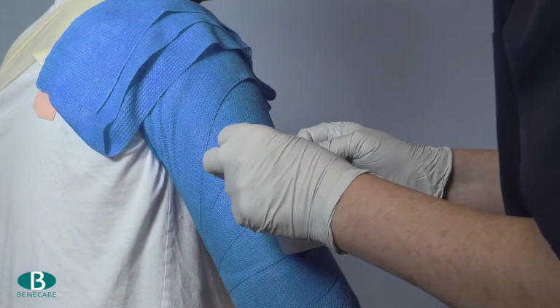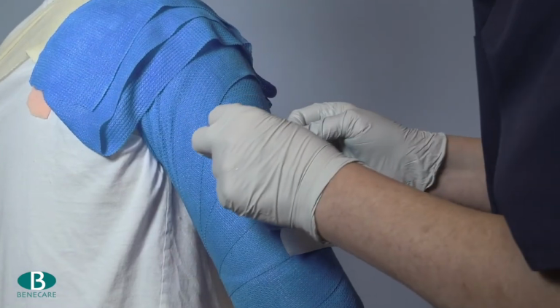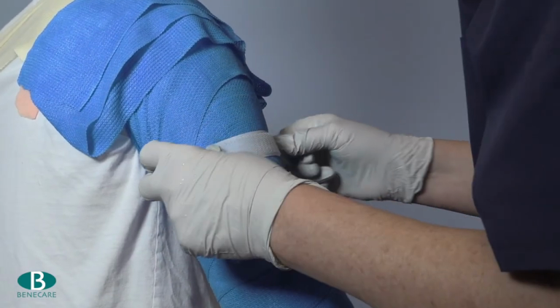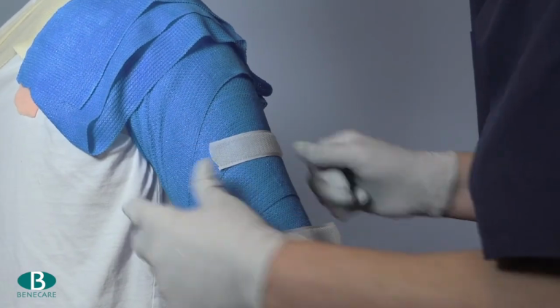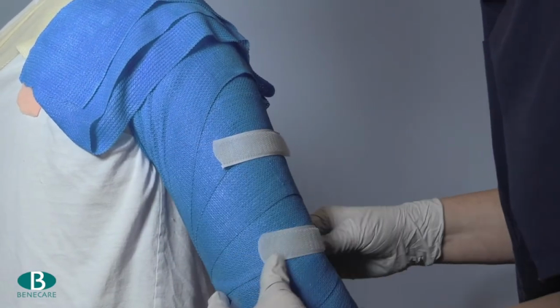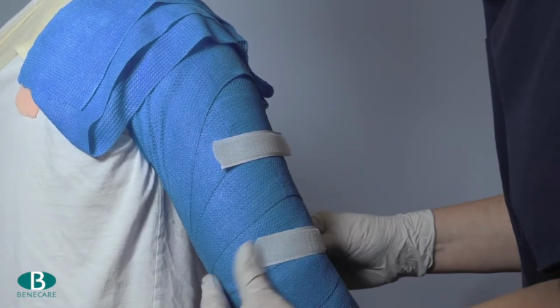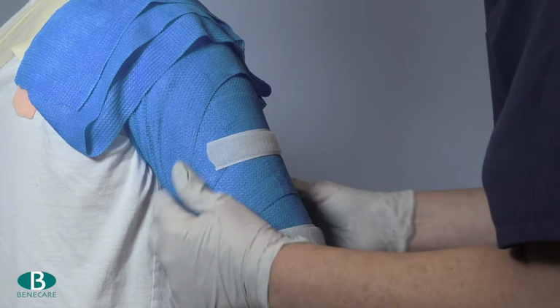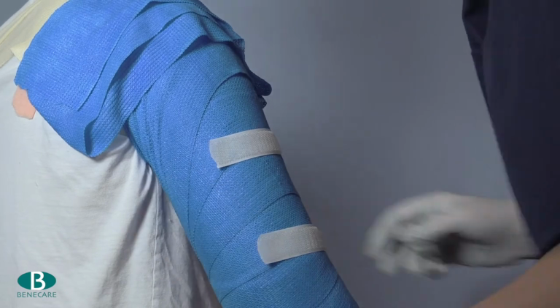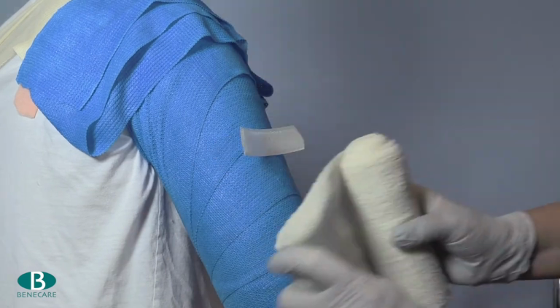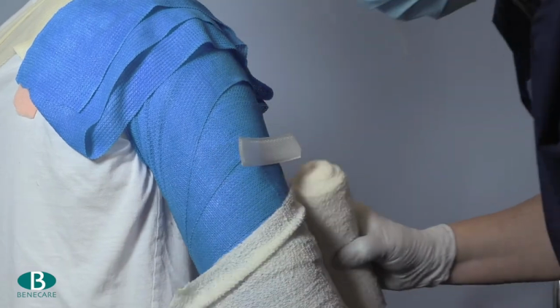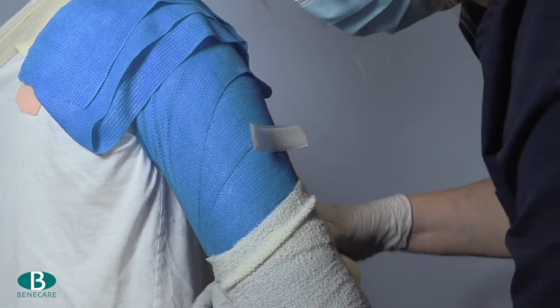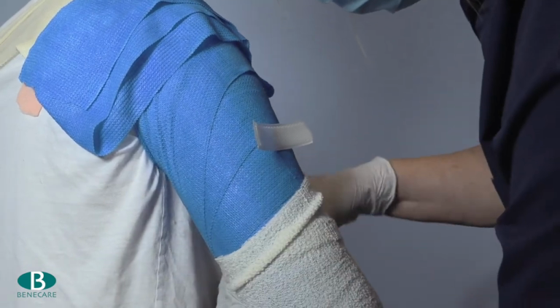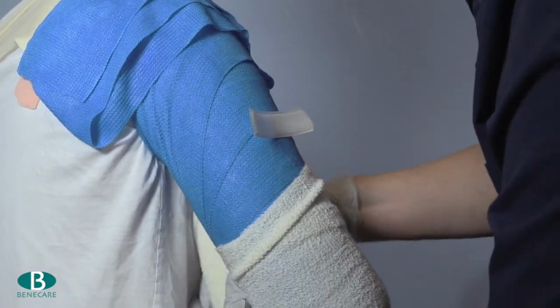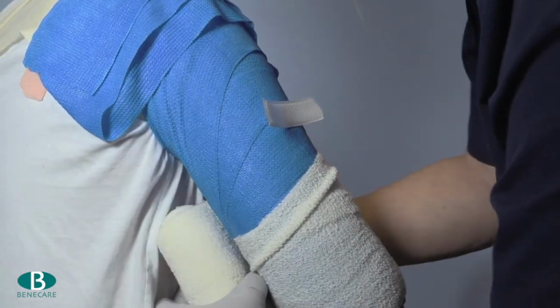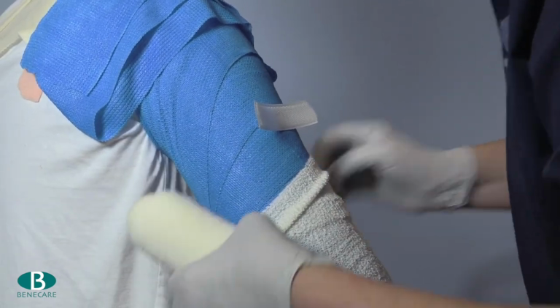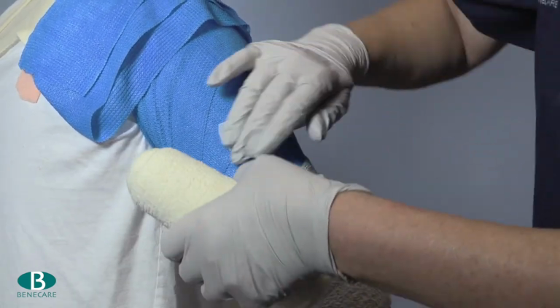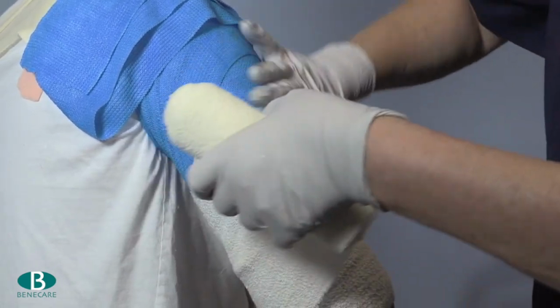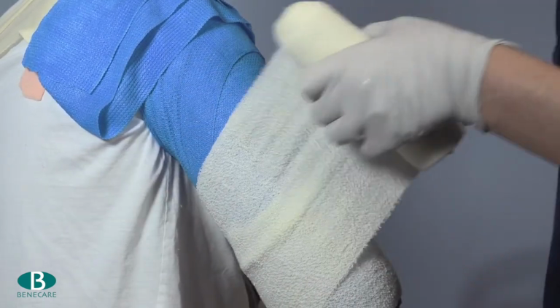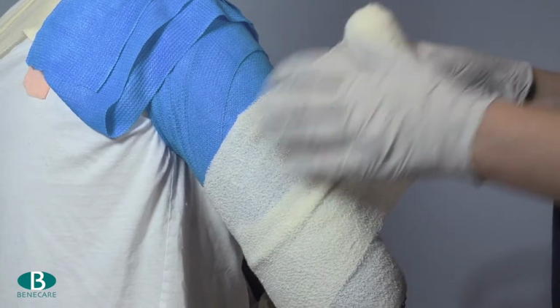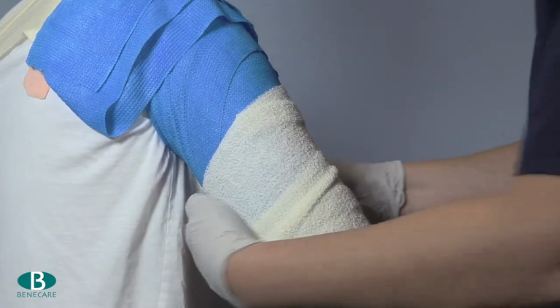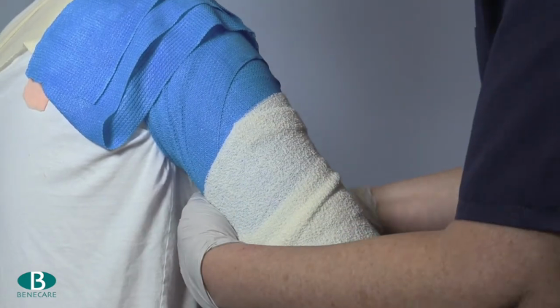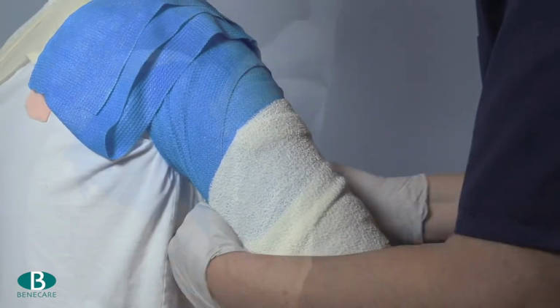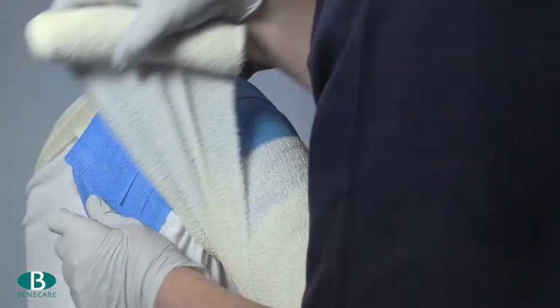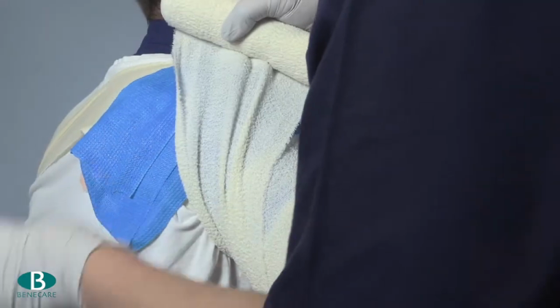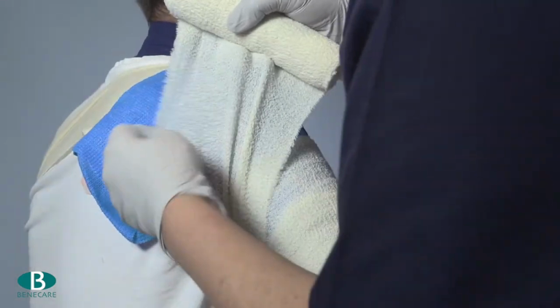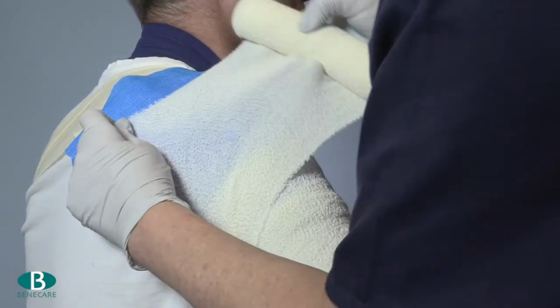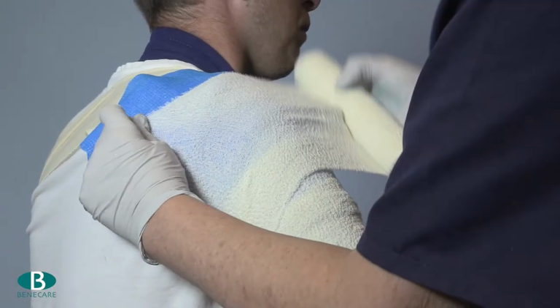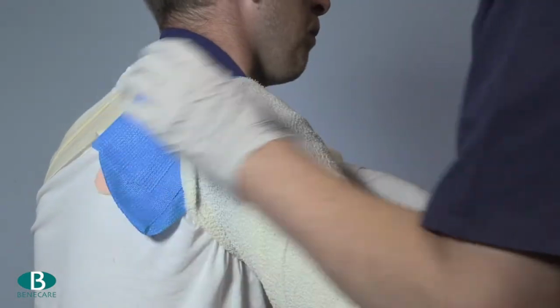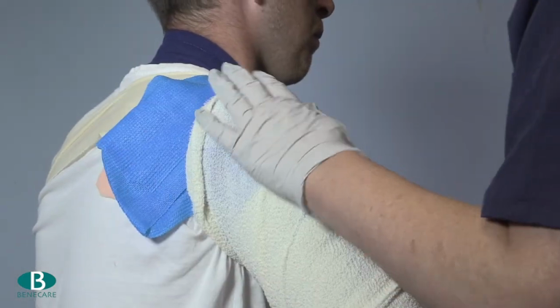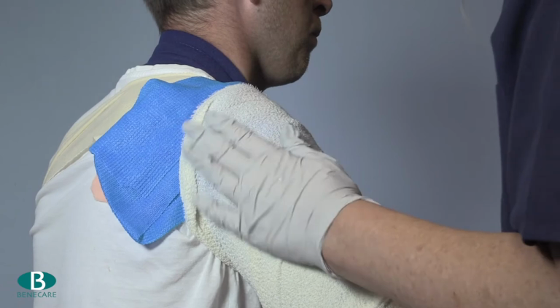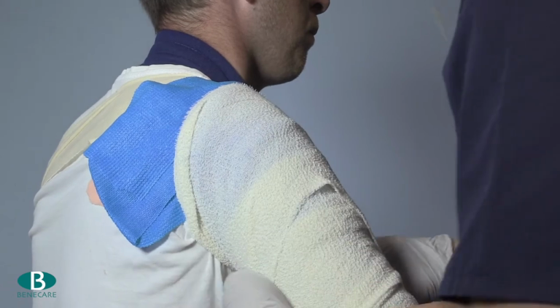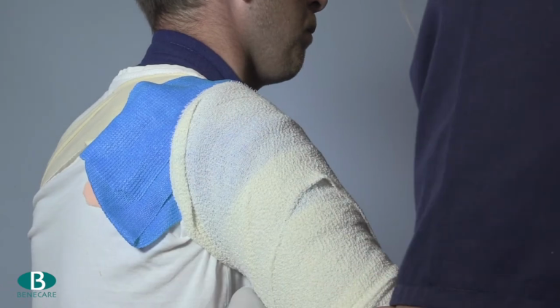Now place two or three pieces of adhesive hook to the brace dependent on the length of the limb, and secure with a wet bandage following the same process as with the casting material across the shoulder.